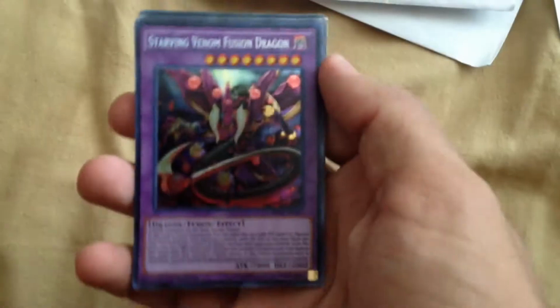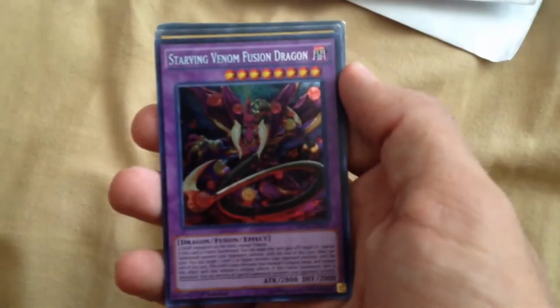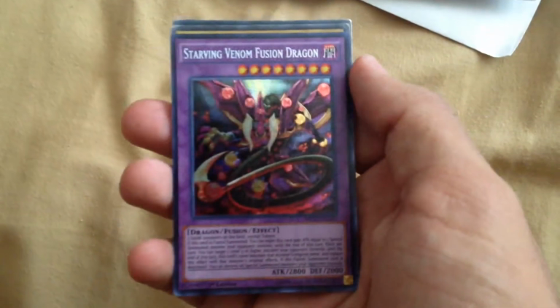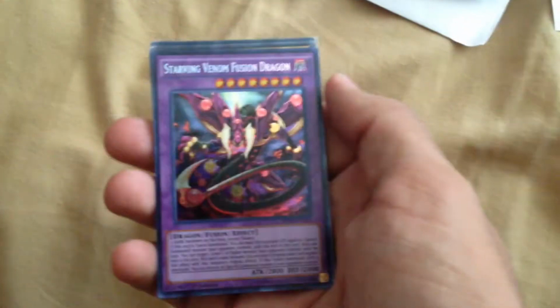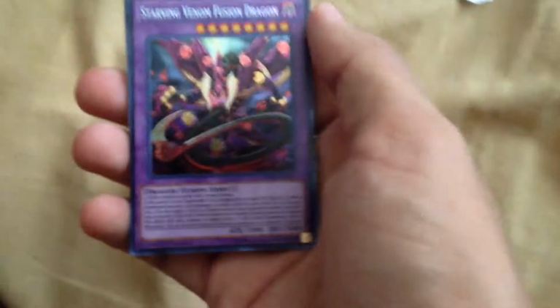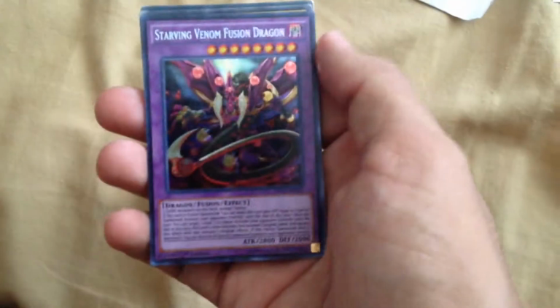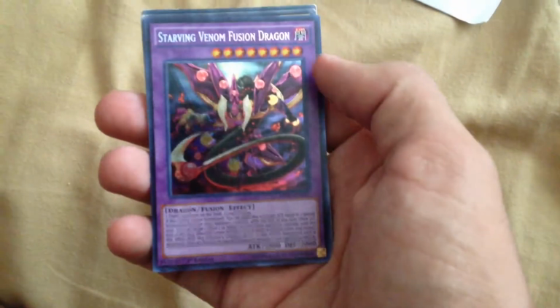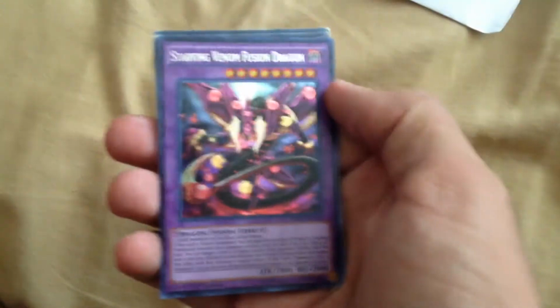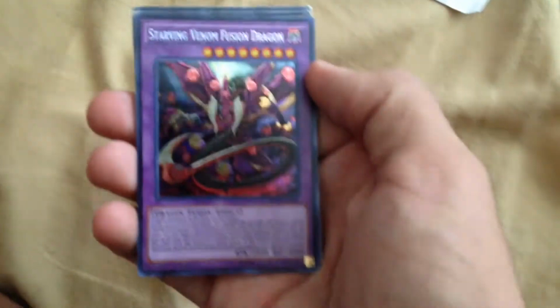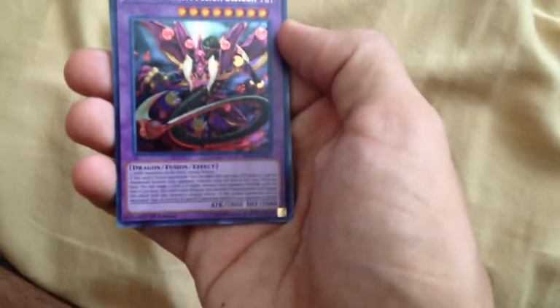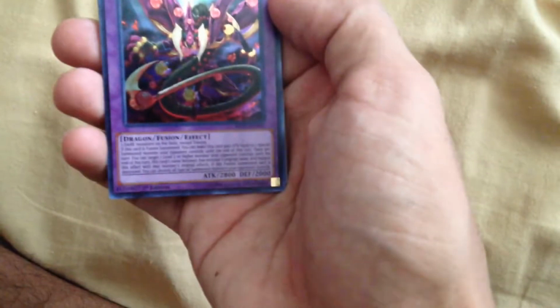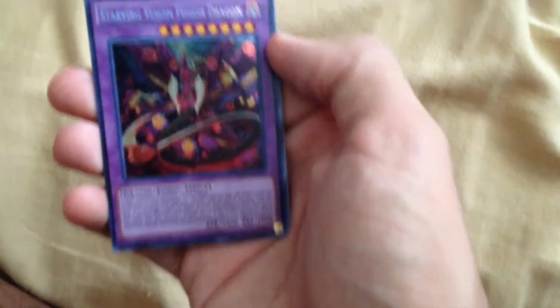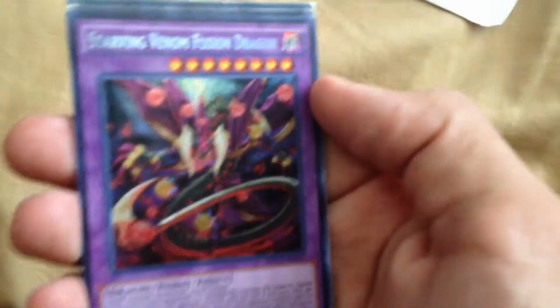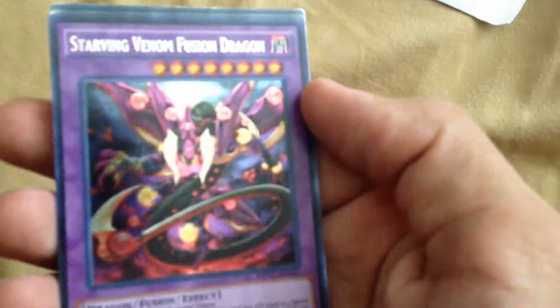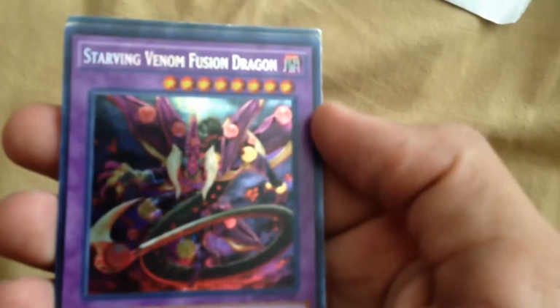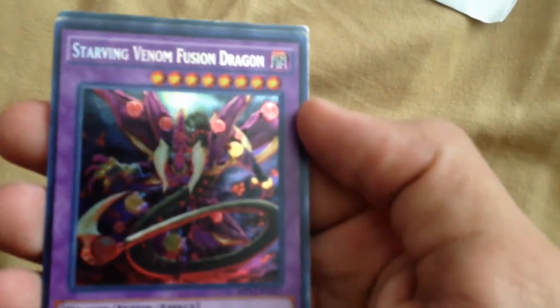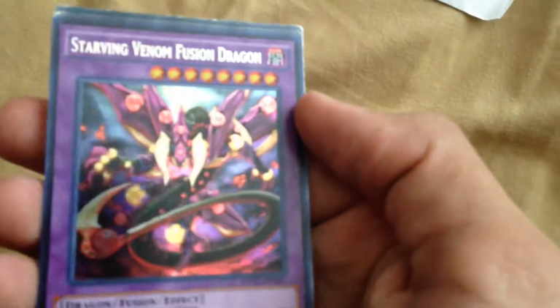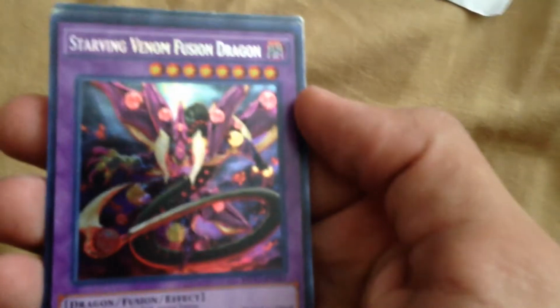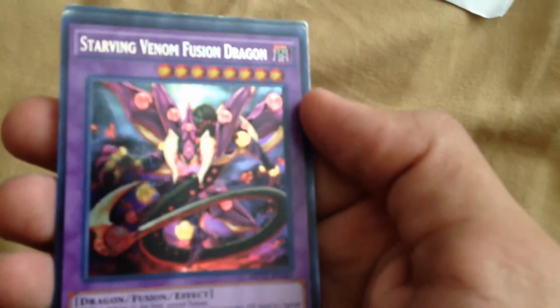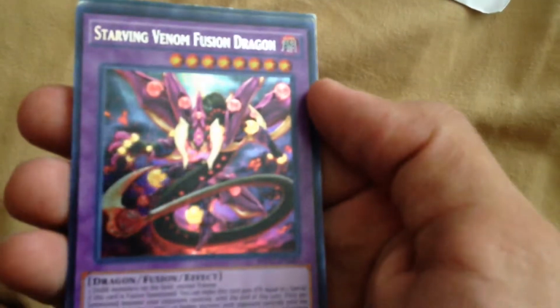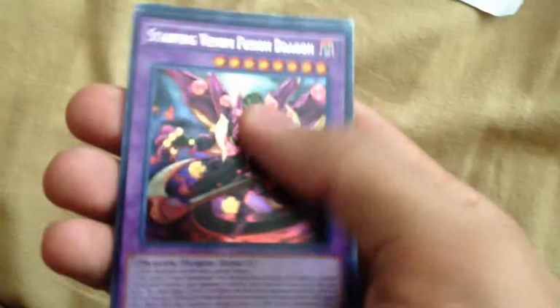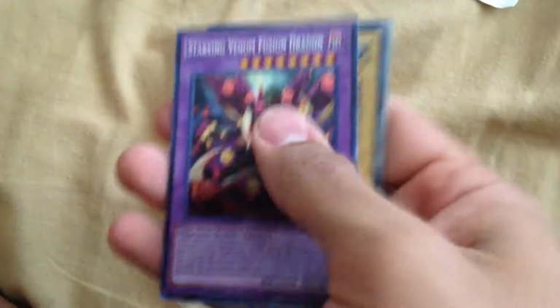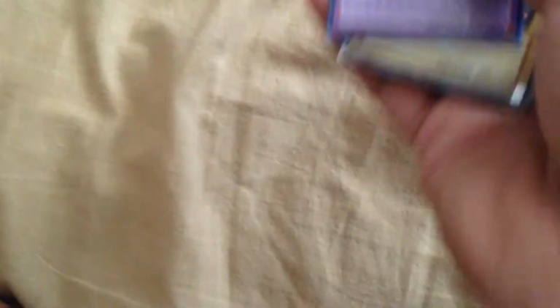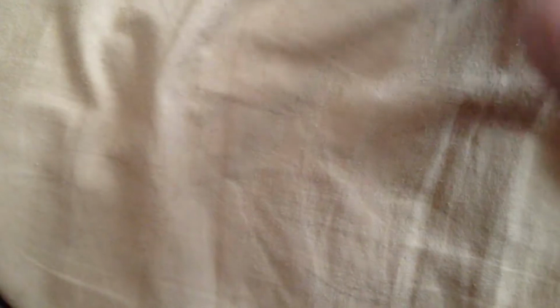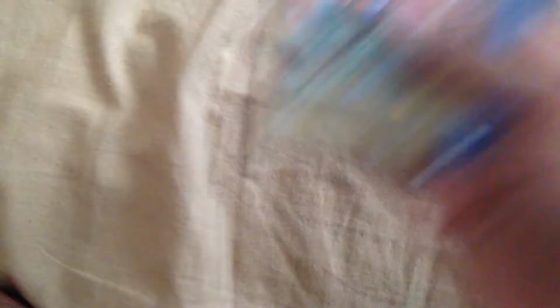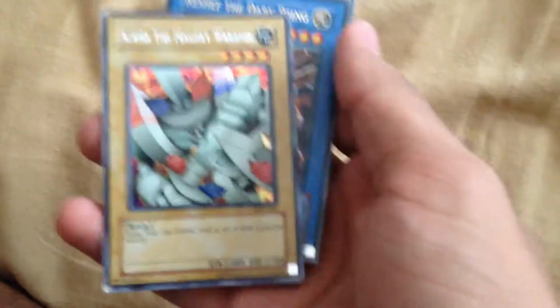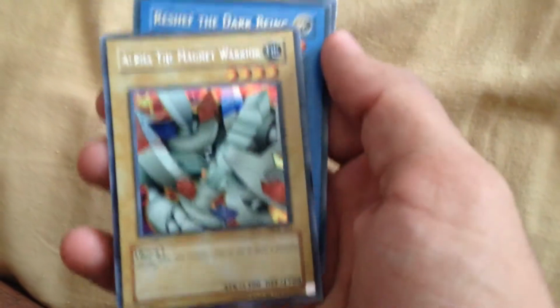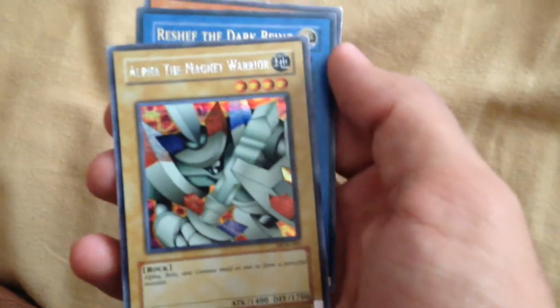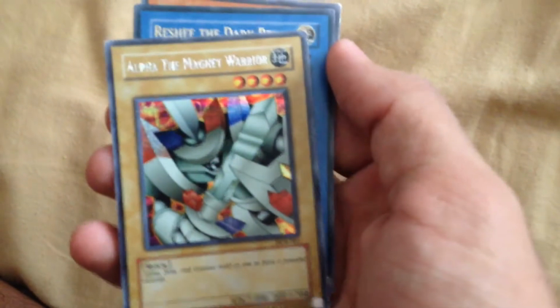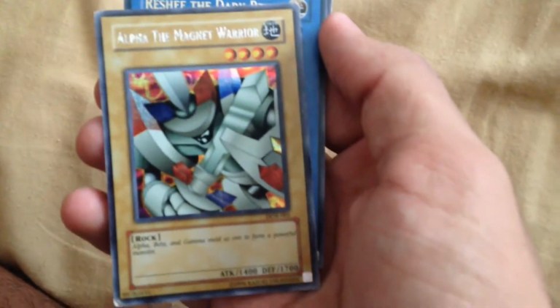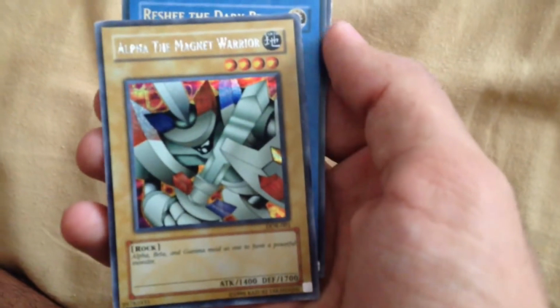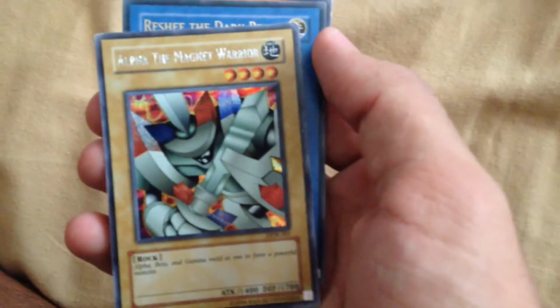Next we have a Starving Venom Fusion Dragon — awesome, I've been waiting to get this card. Really nice card. Unfortunately it's not the secret rare from Invasion of Vengeance, but still a good card.